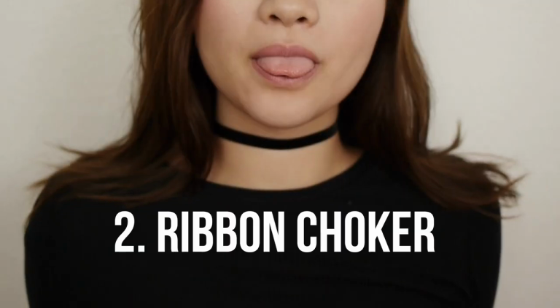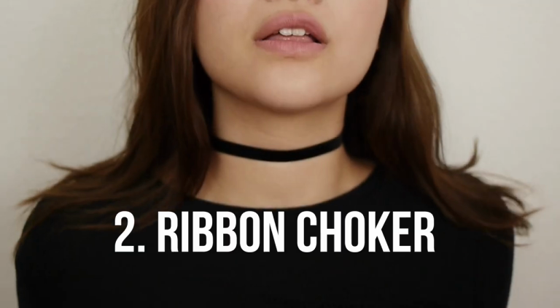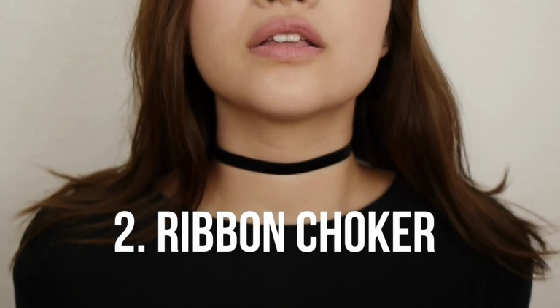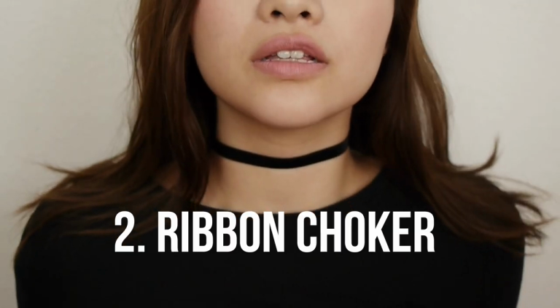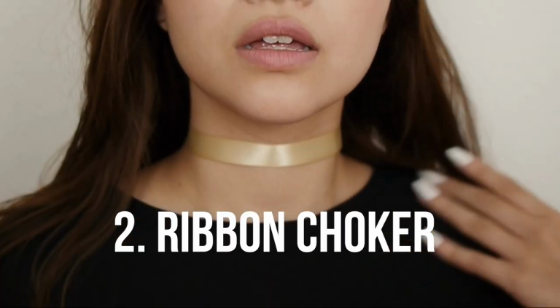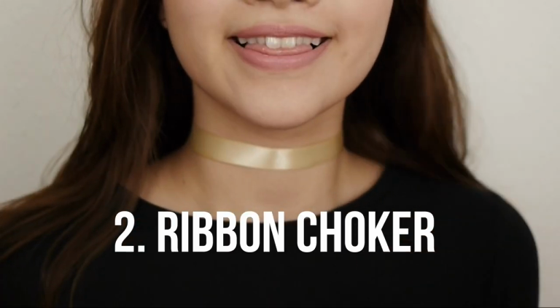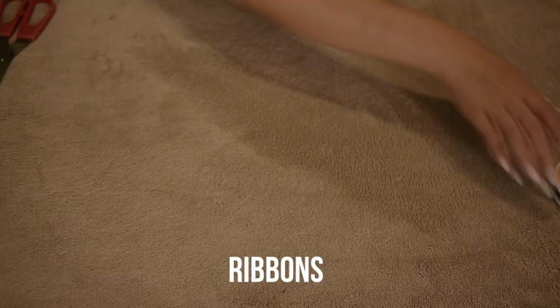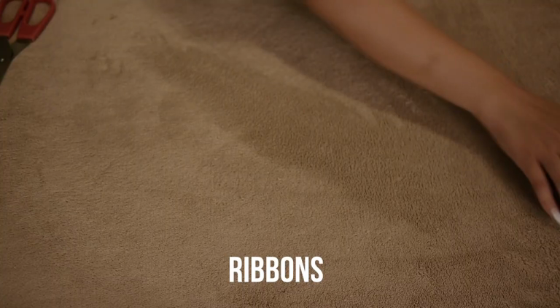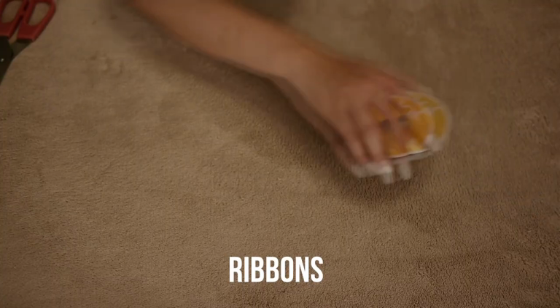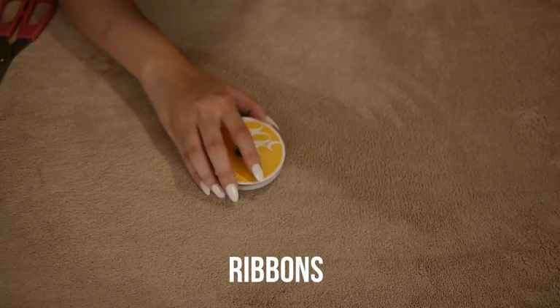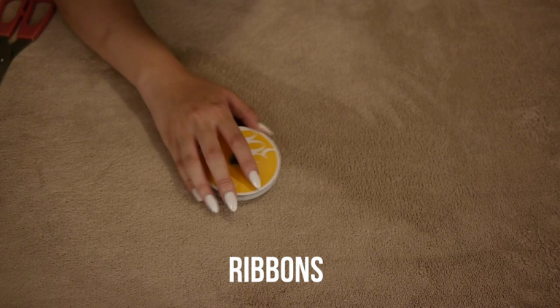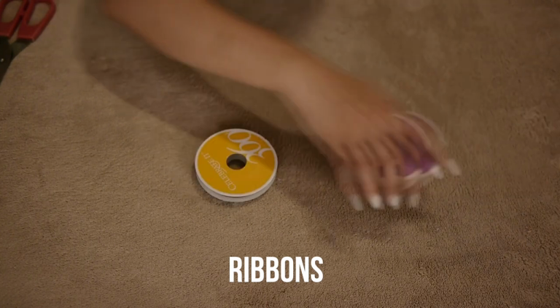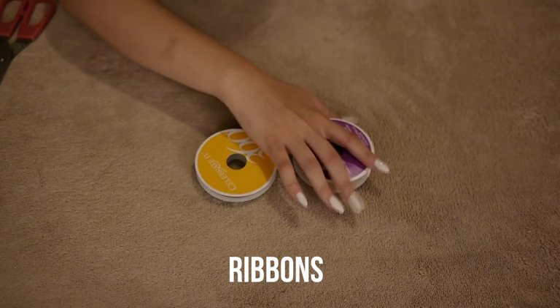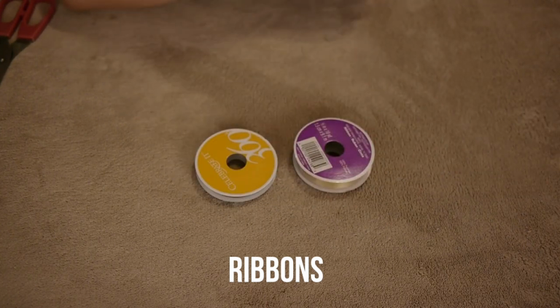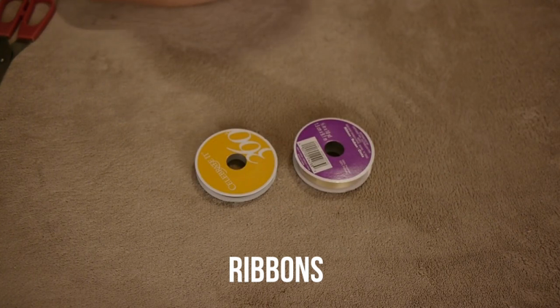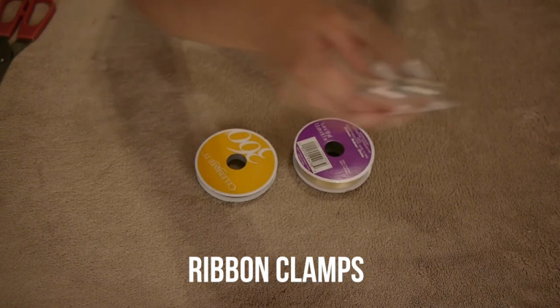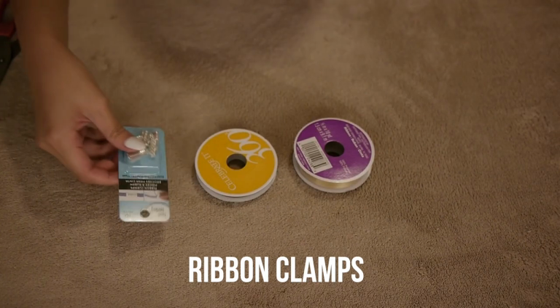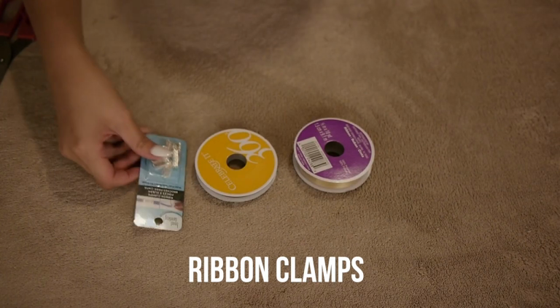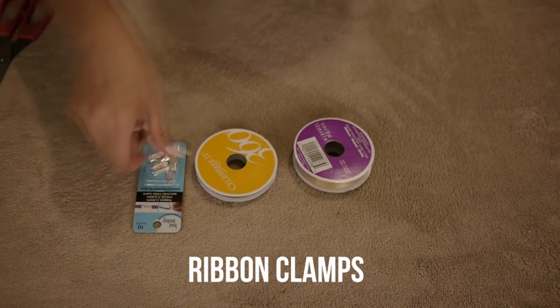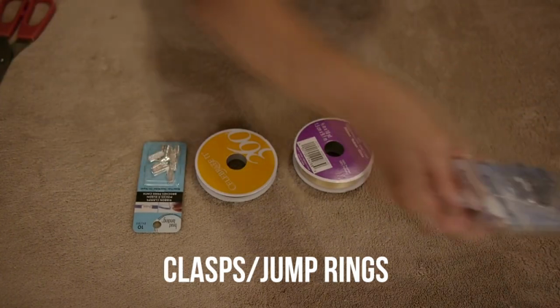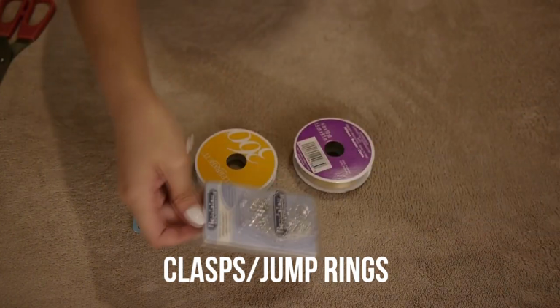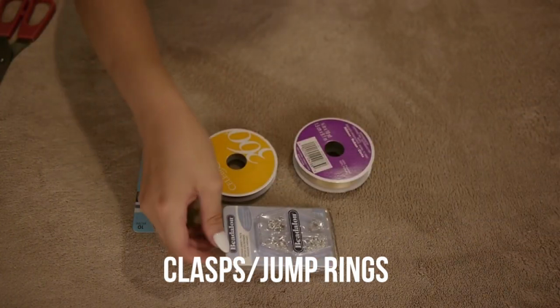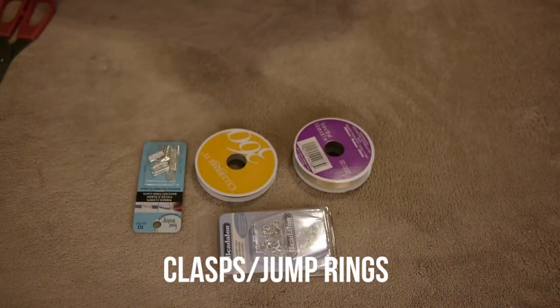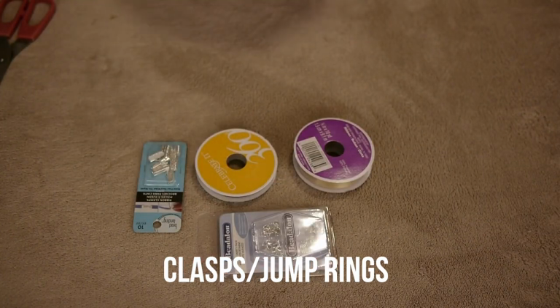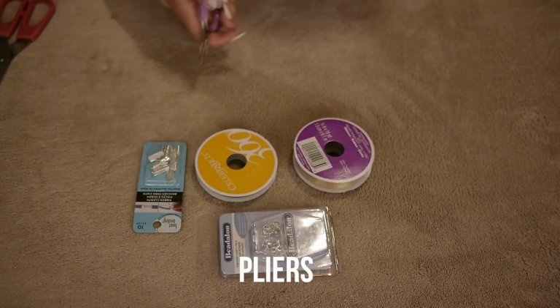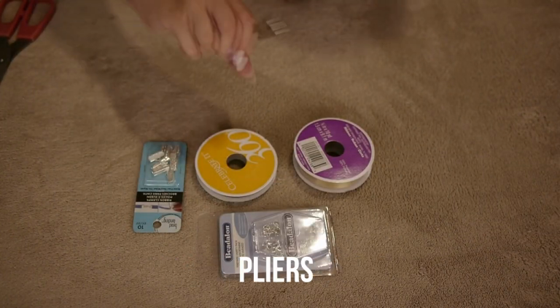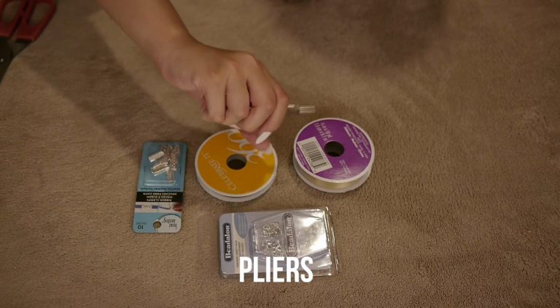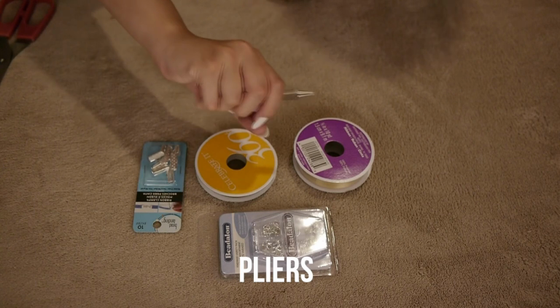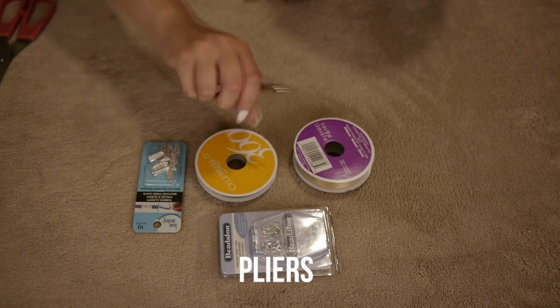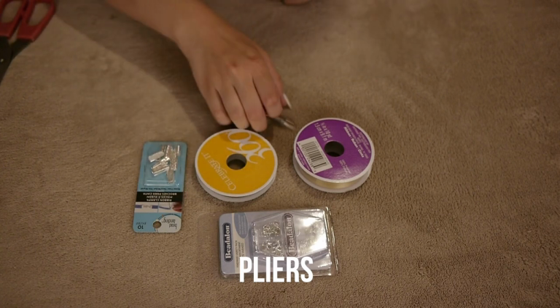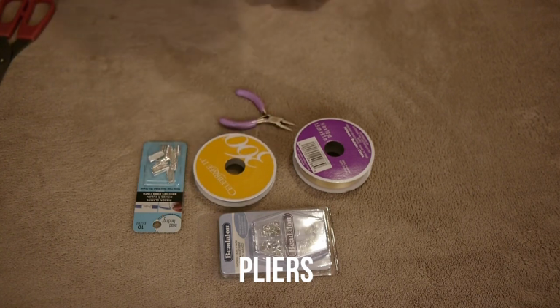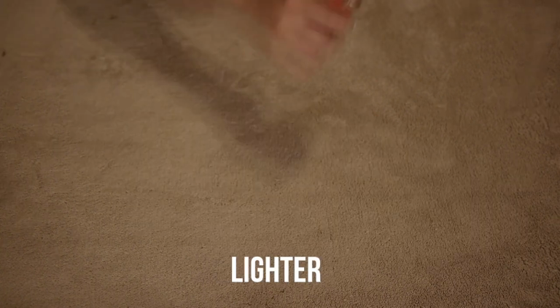Next is the ribbon choker. You're going to need a little bit more stuff with this. You're going to need ribbons, ribbon clamps, clasps, jump rings, pliers, and a lighter.